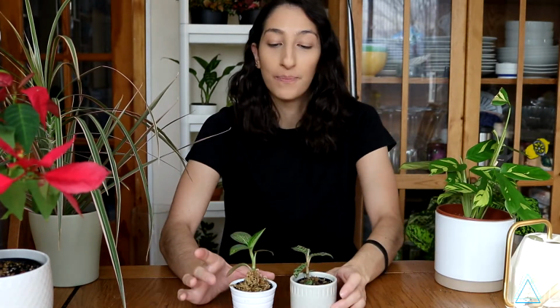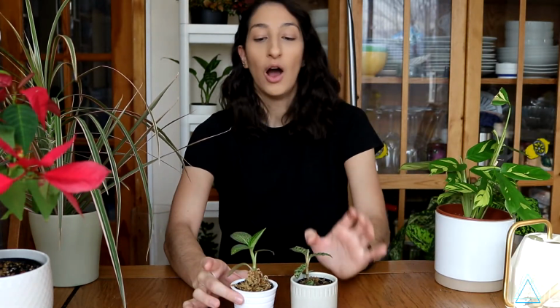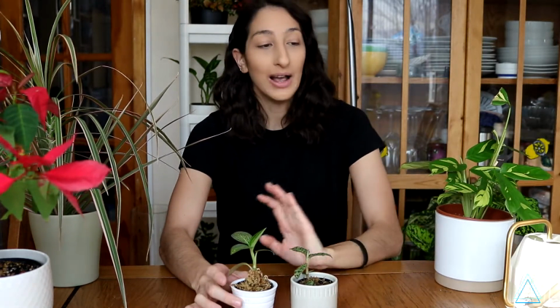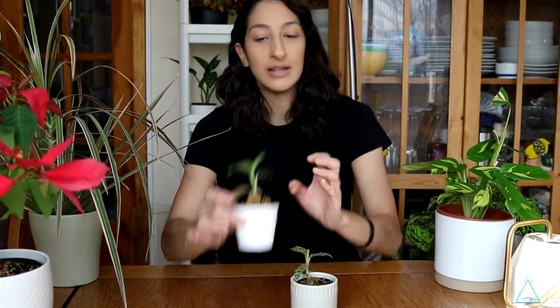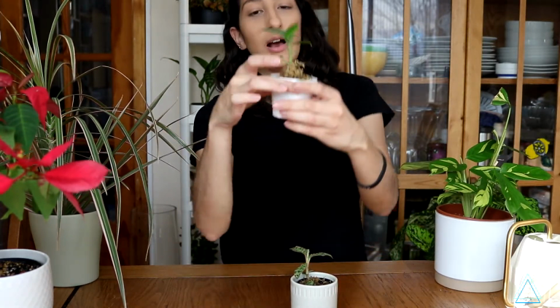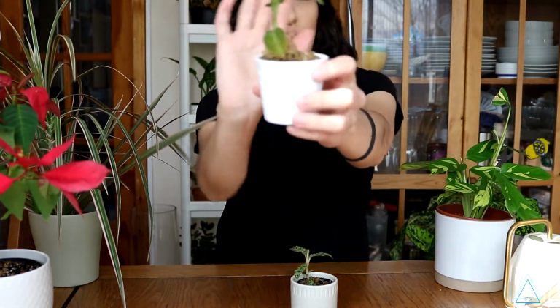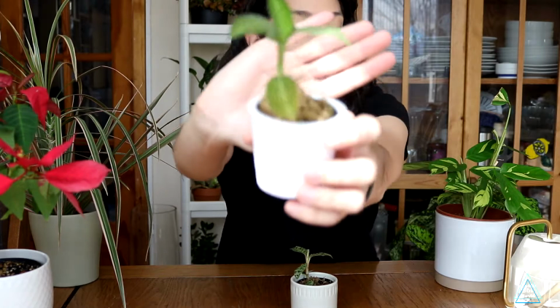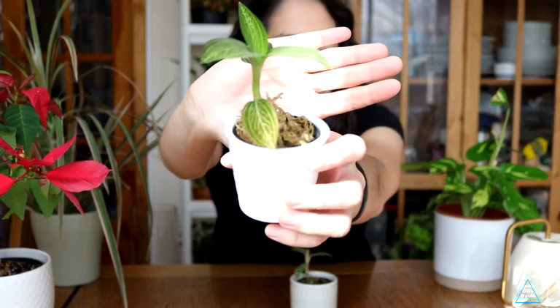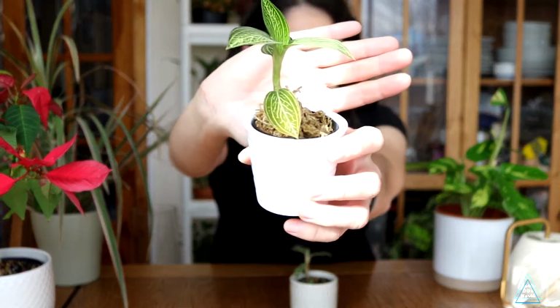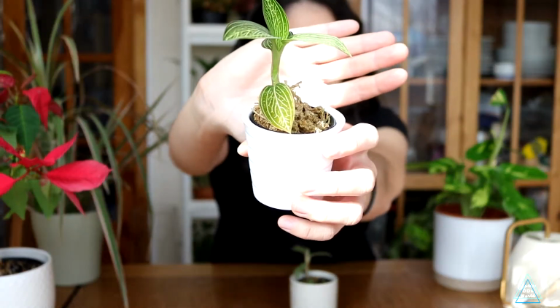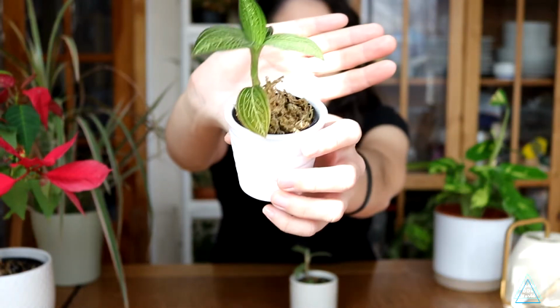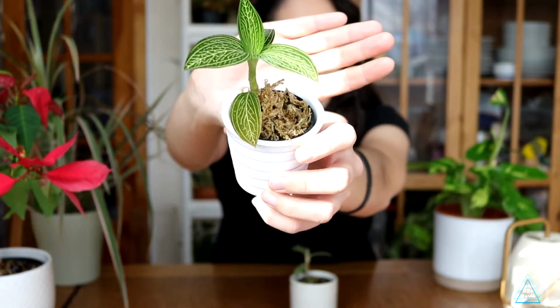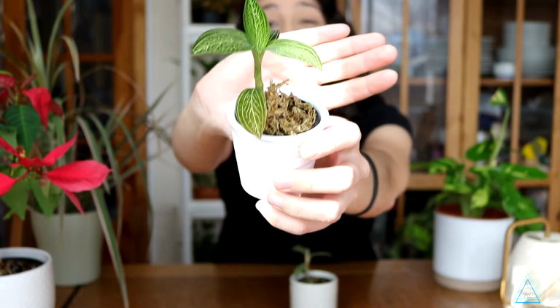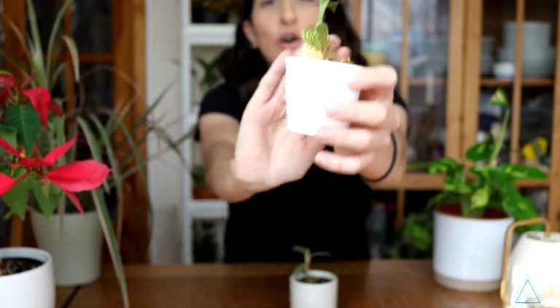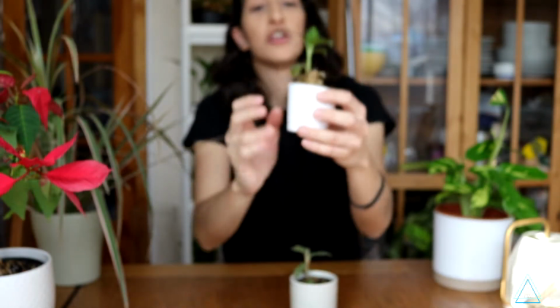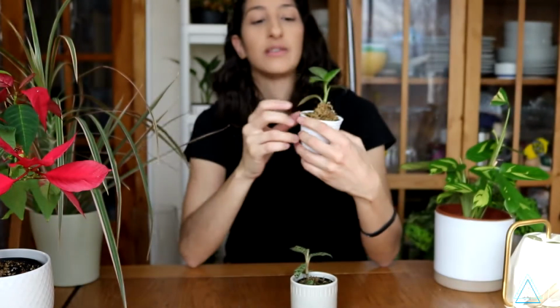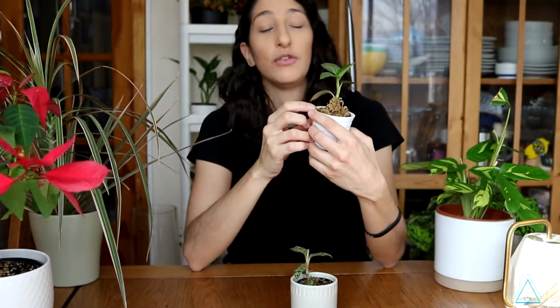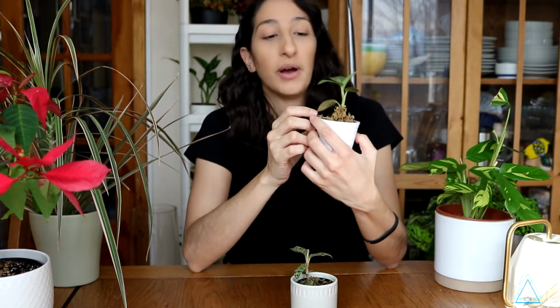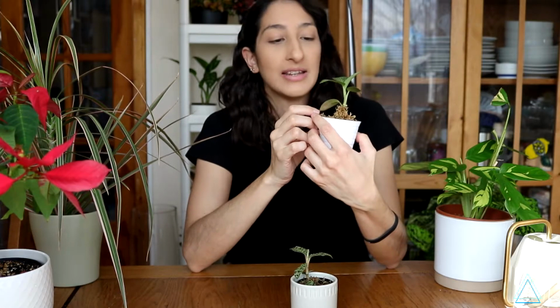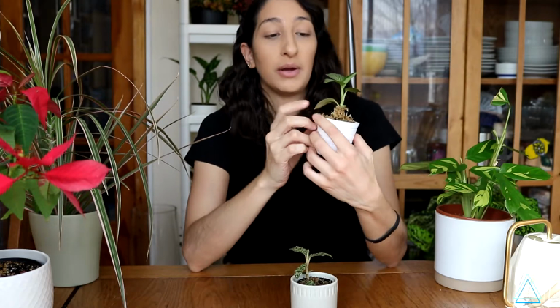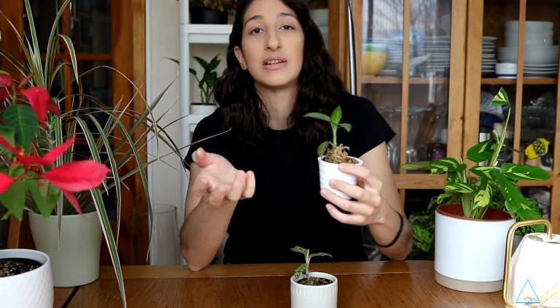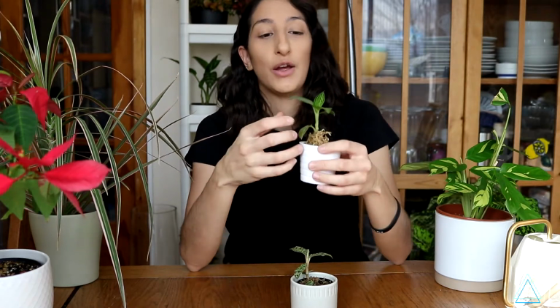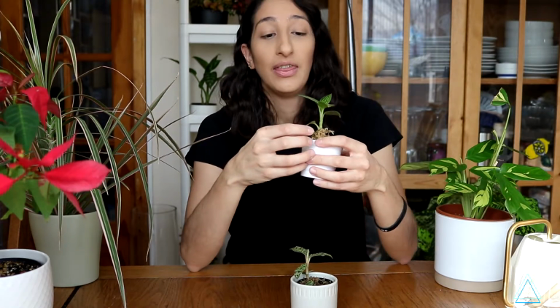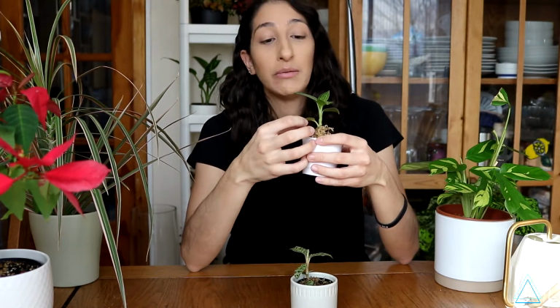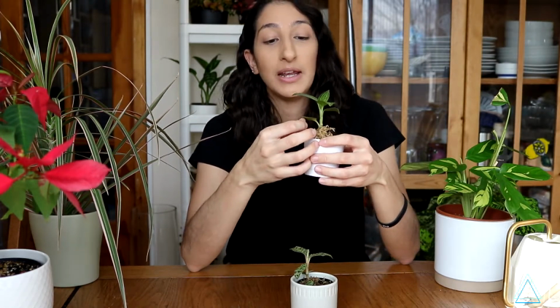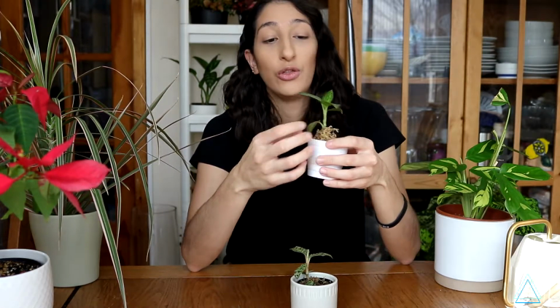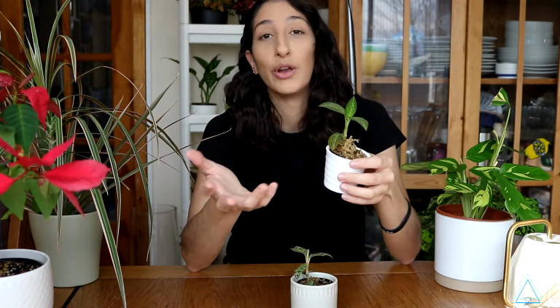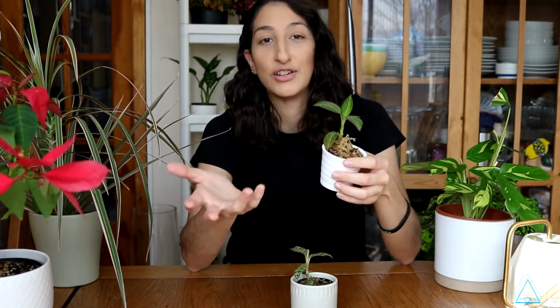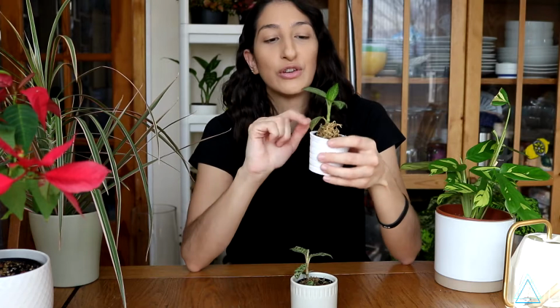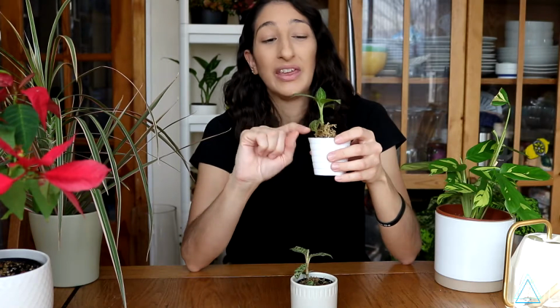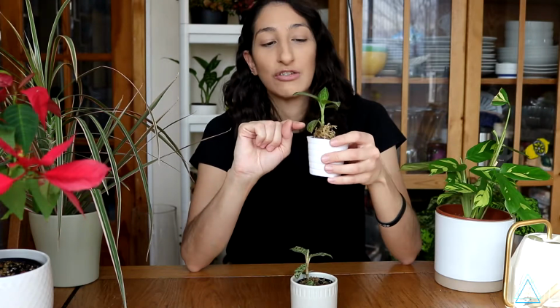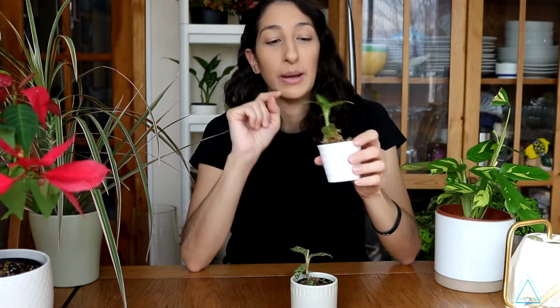So what I've noticed — I don't know if you guys can see that leaf is browning. I actually think that's cold damage, because I said in my unboxing video that this came to me on the morning where it snowed. So I think this is actually cold damage.